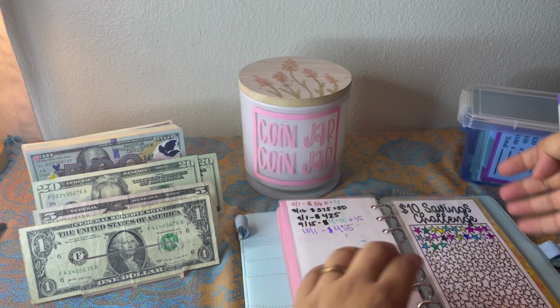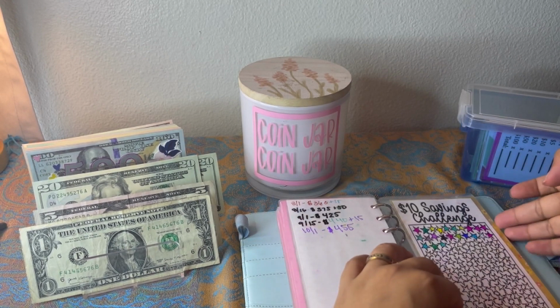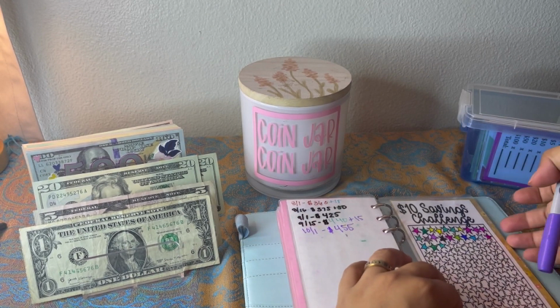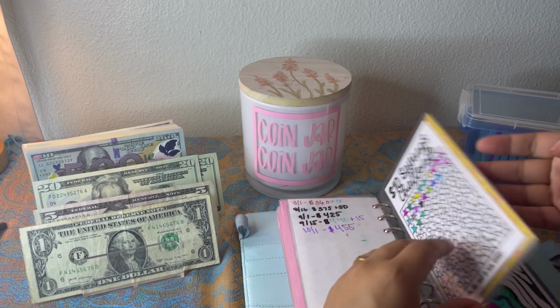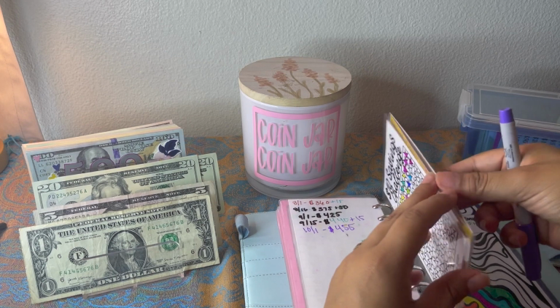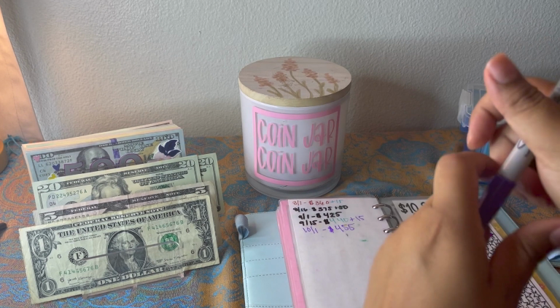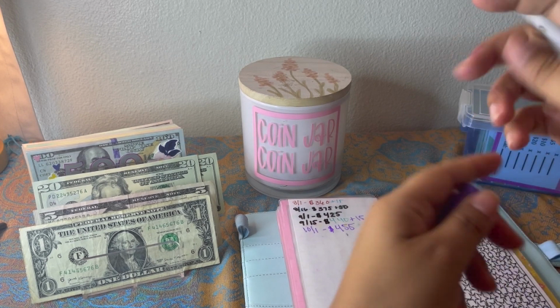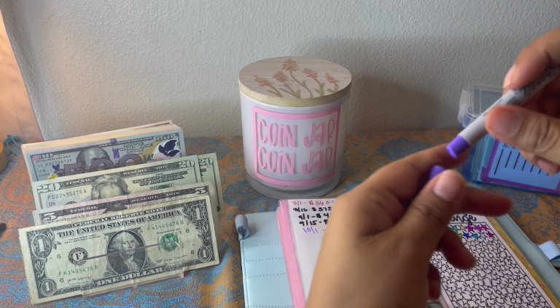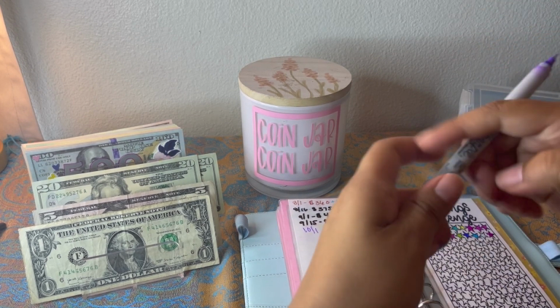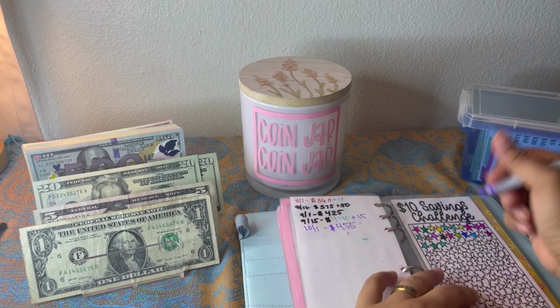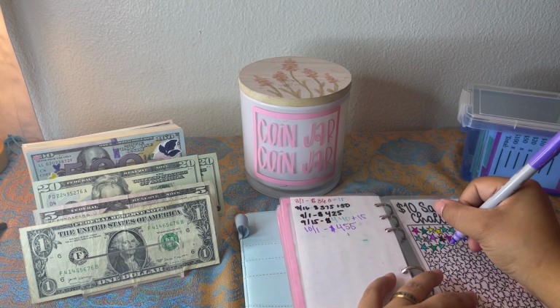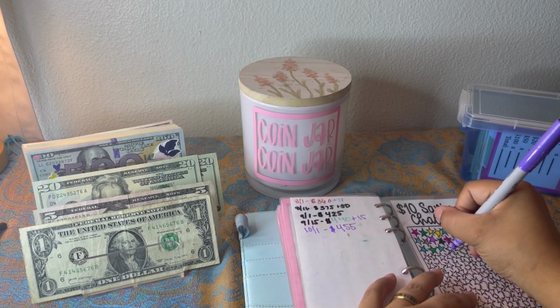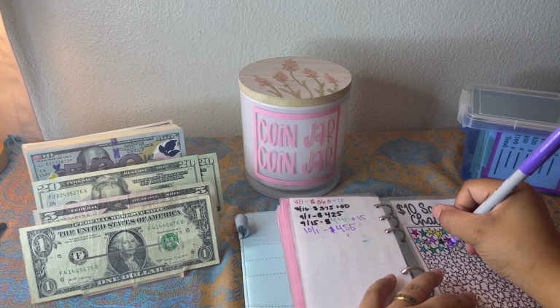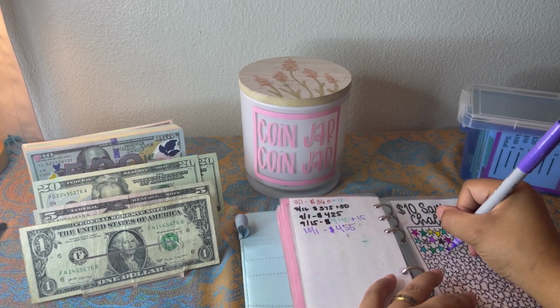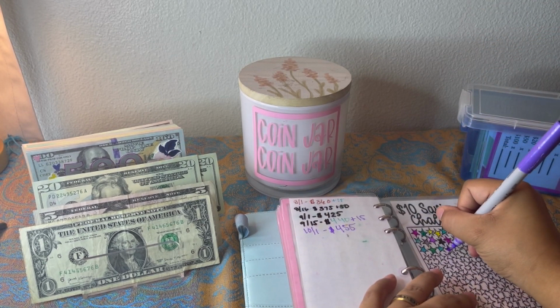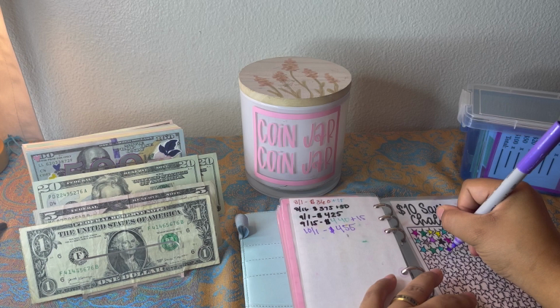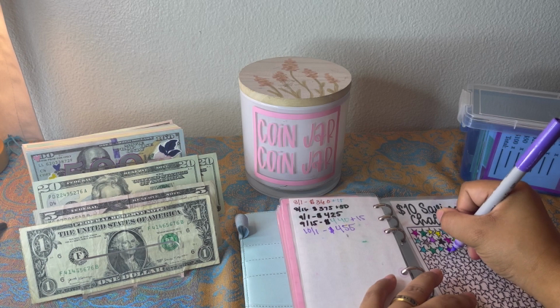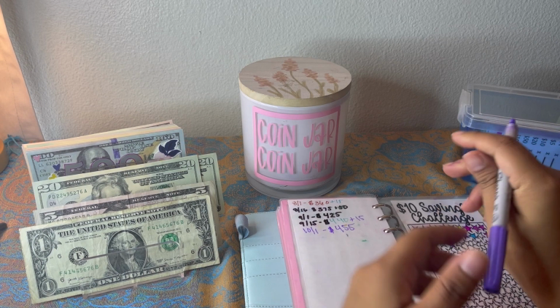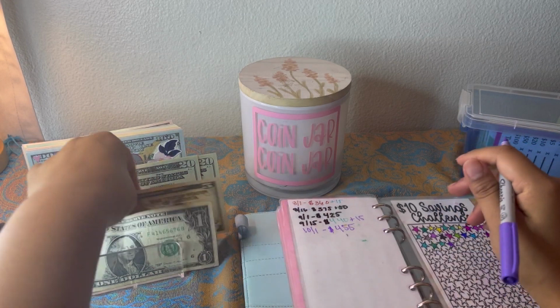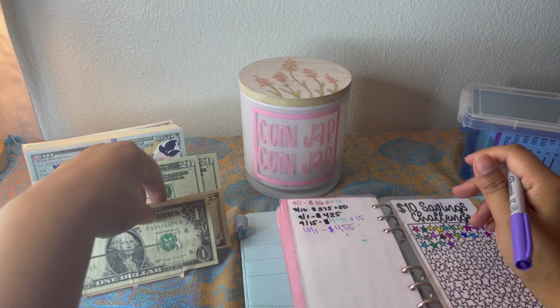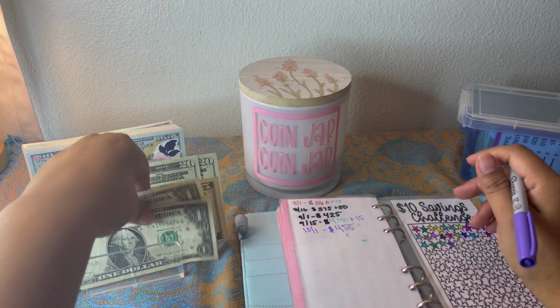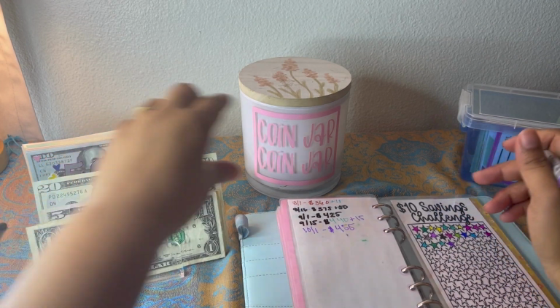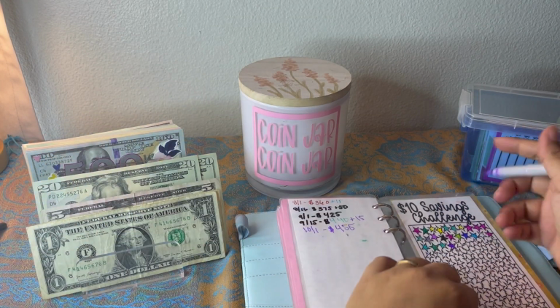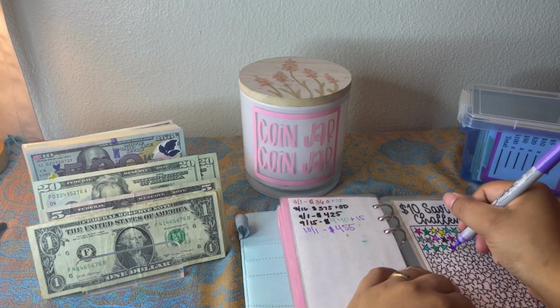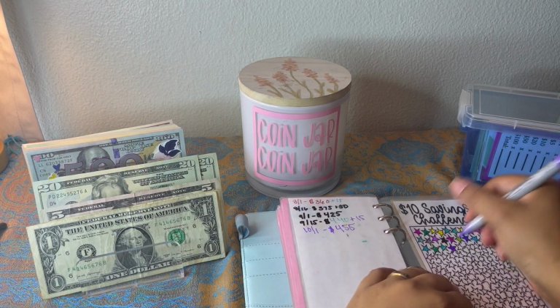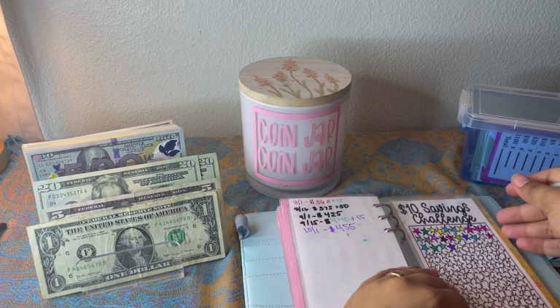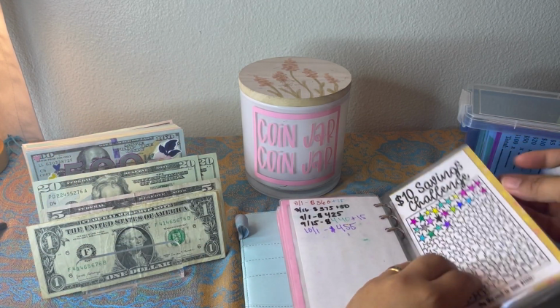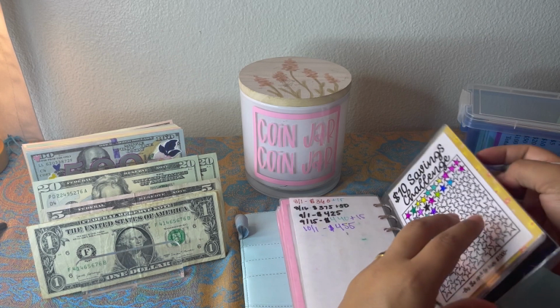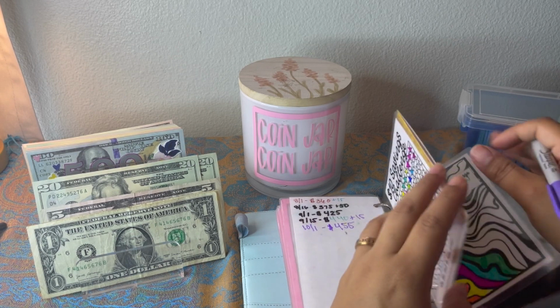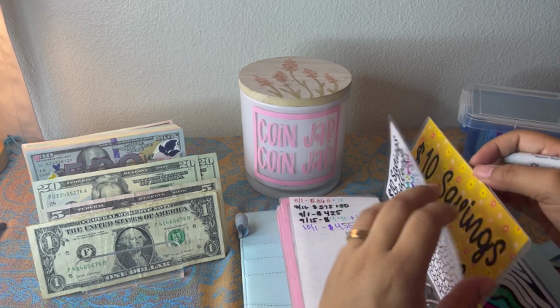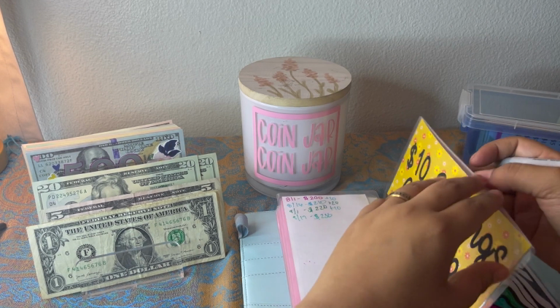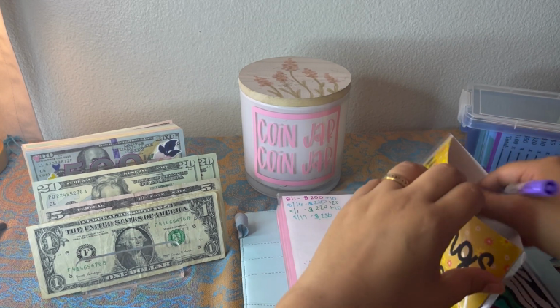My $10 savings challenge is getting ten dollars, and I only have a $20.